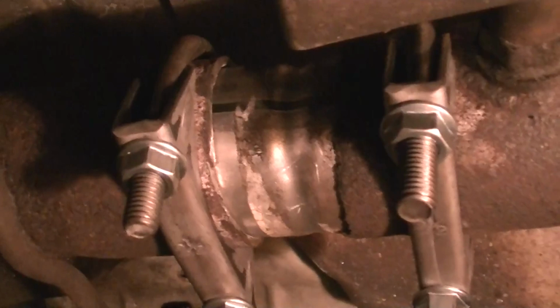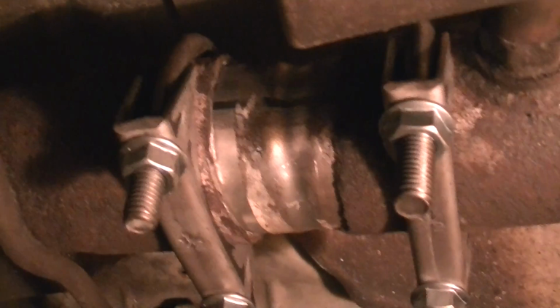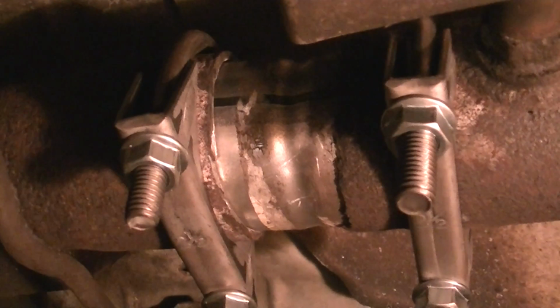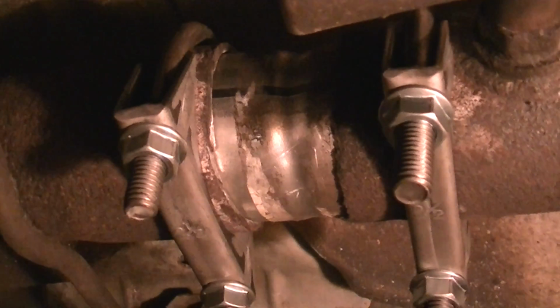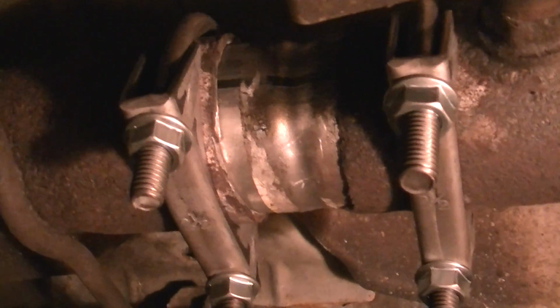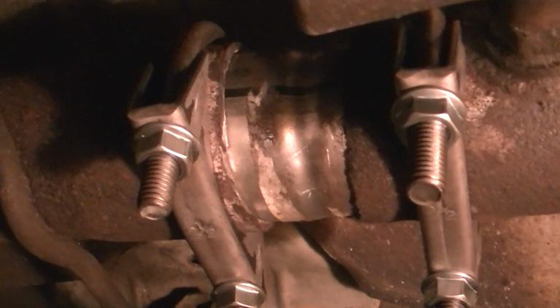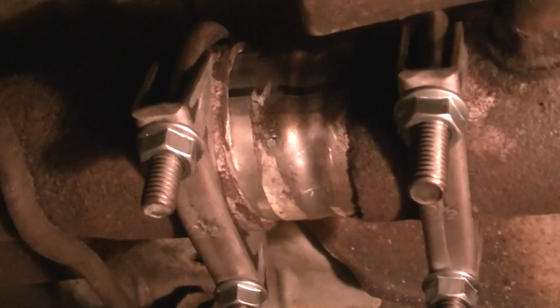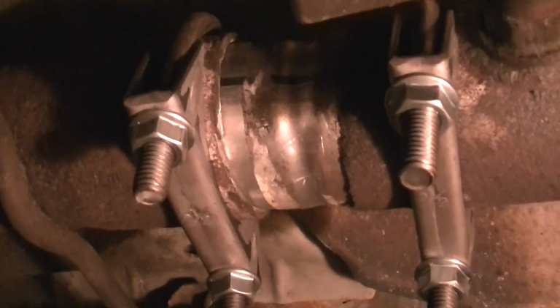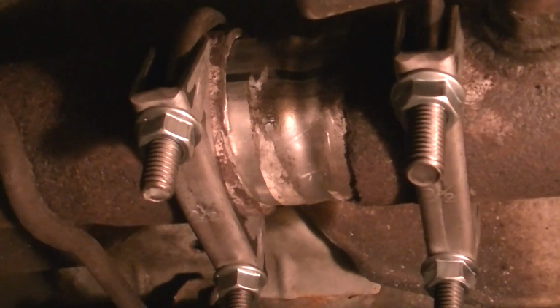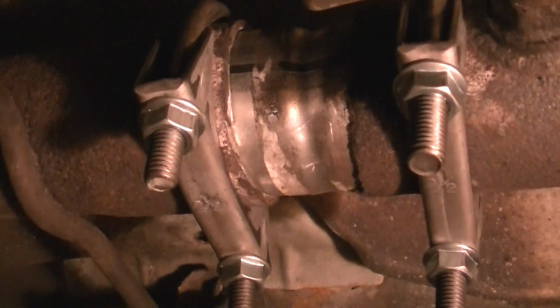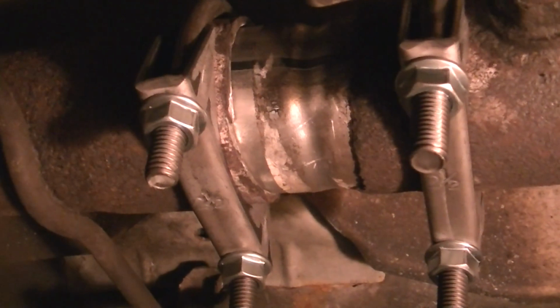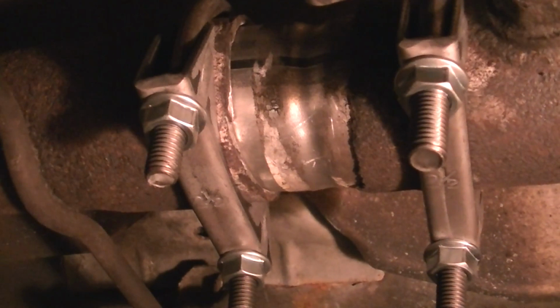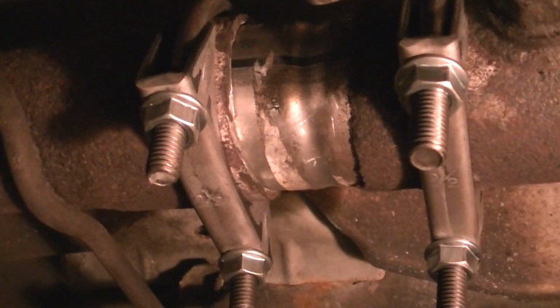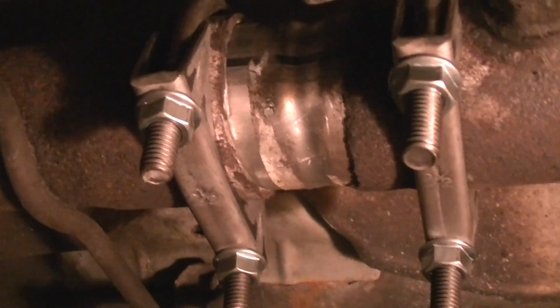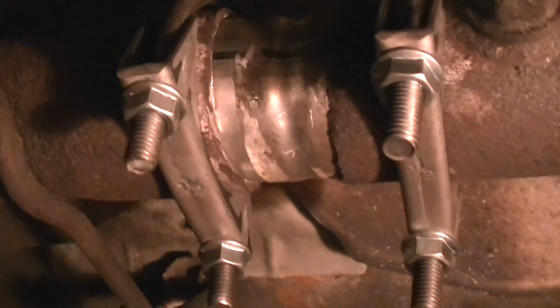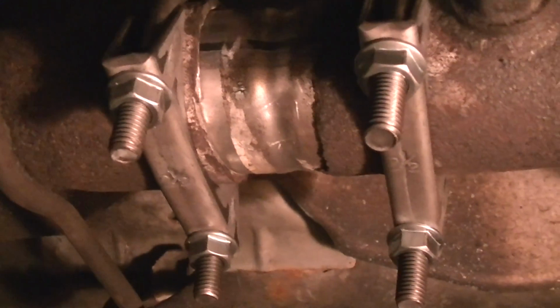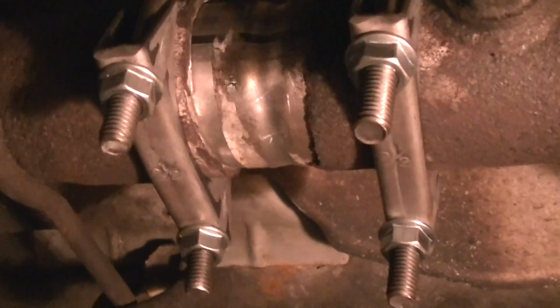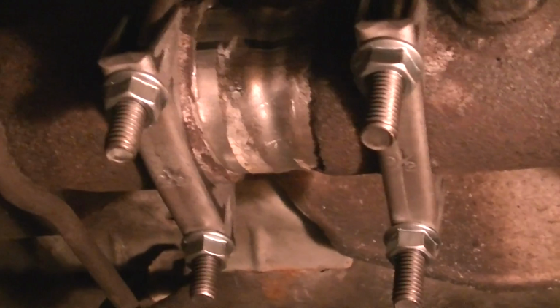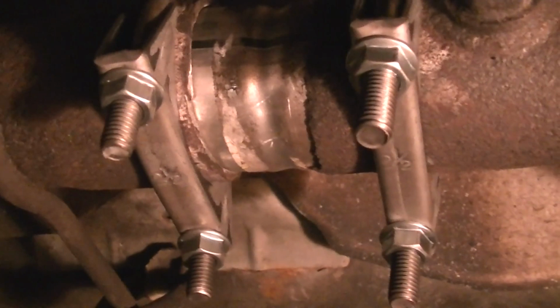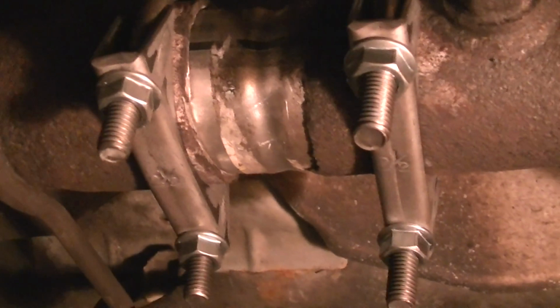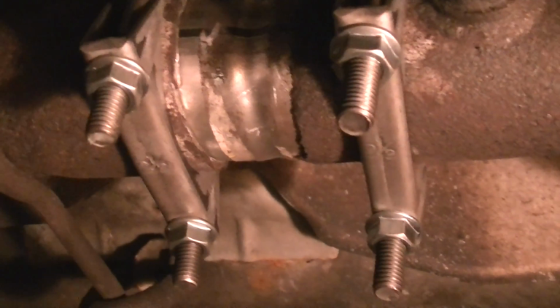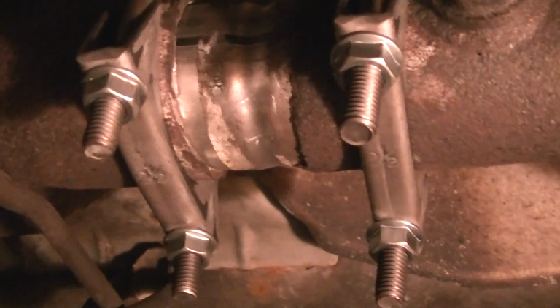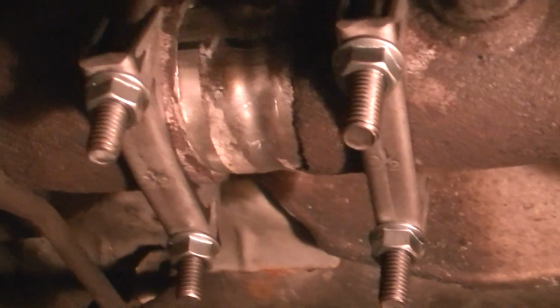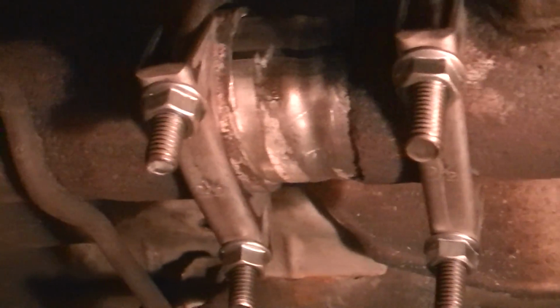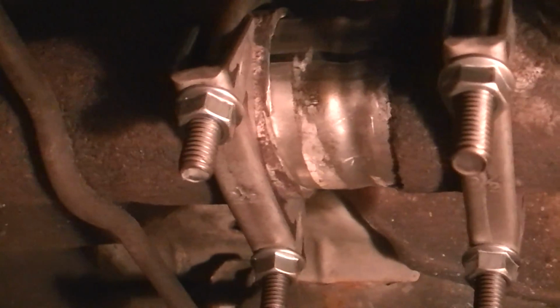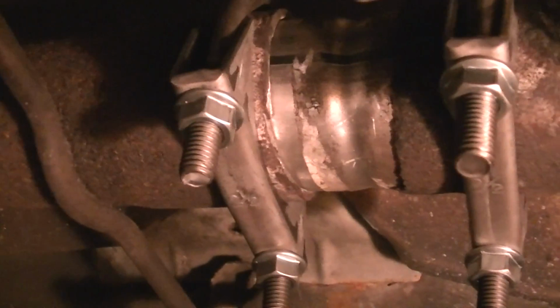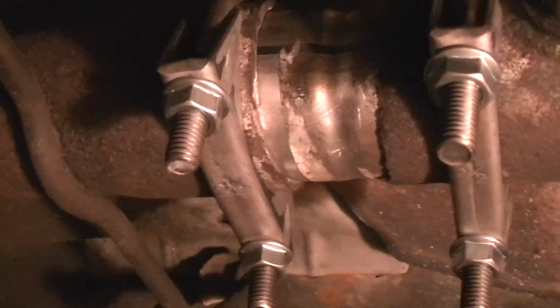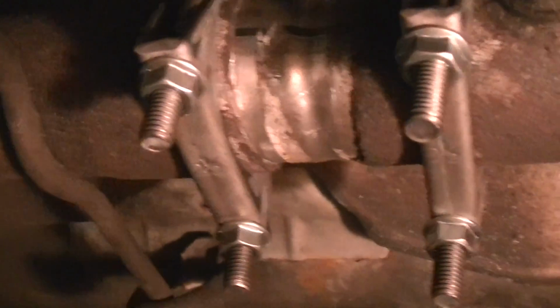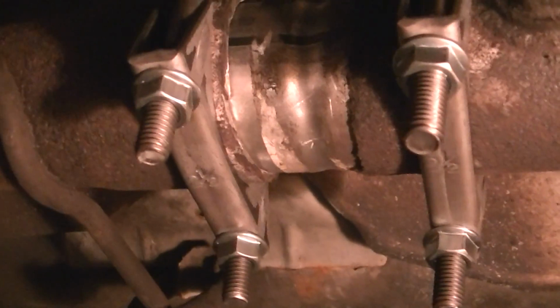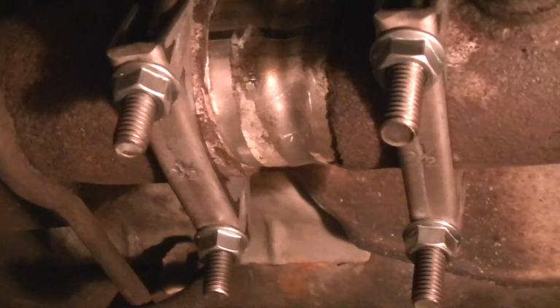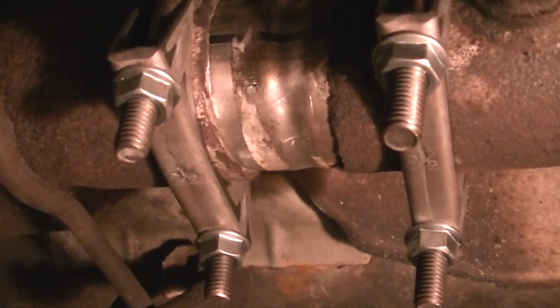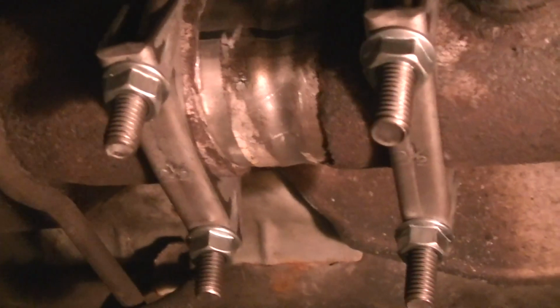Hey YouTube, just a quick video to cover an exhaust repair on a 1998 Oldsmobile Regency.